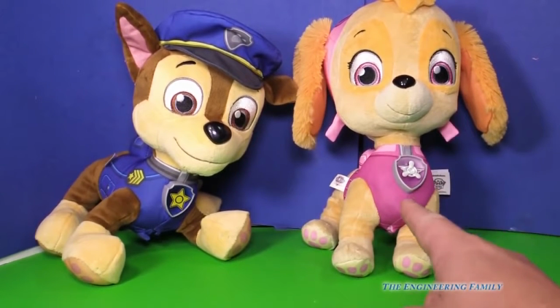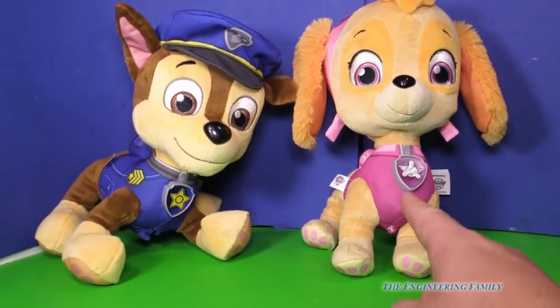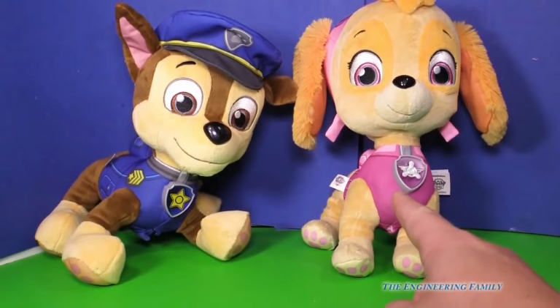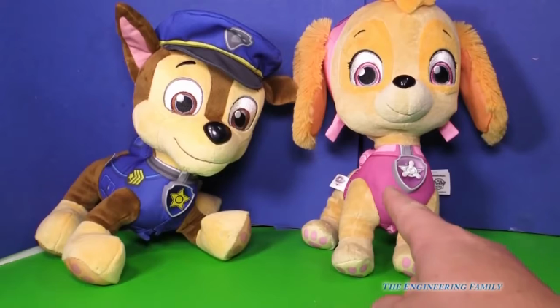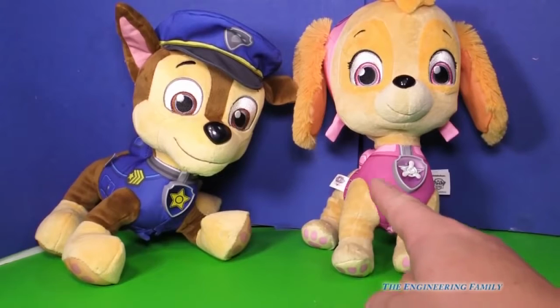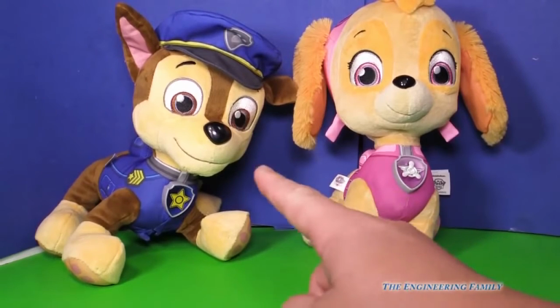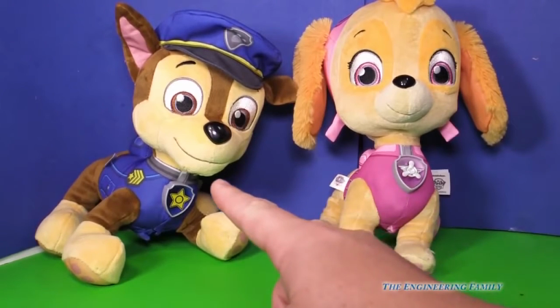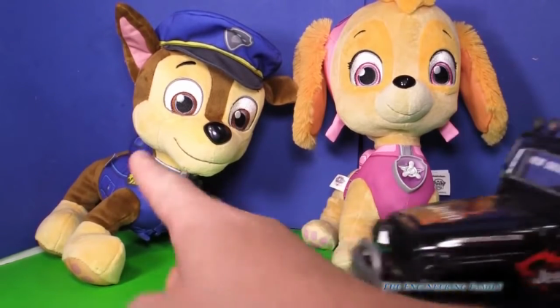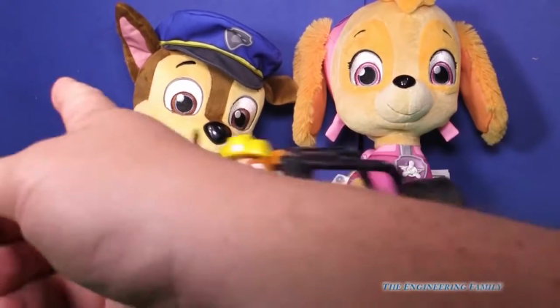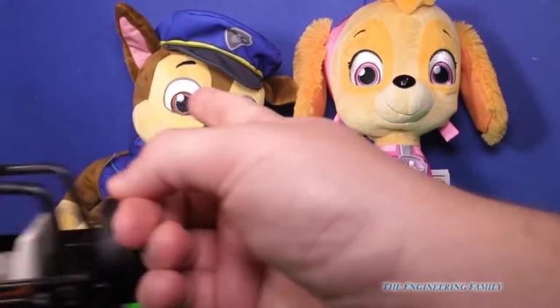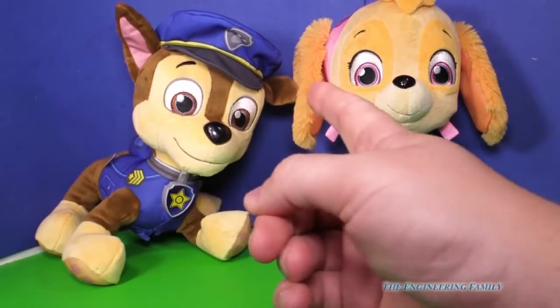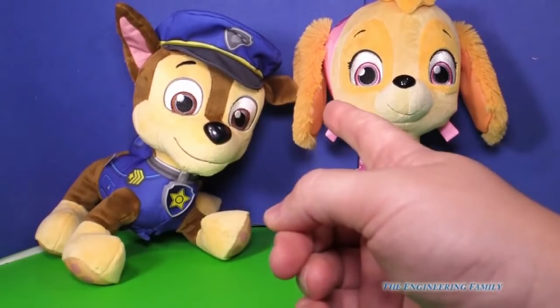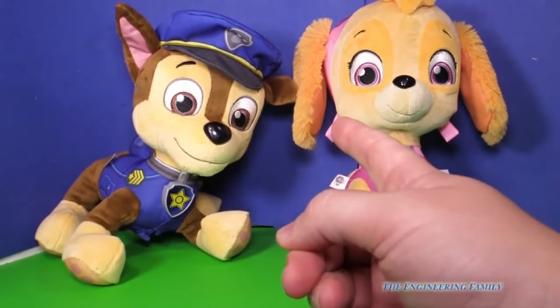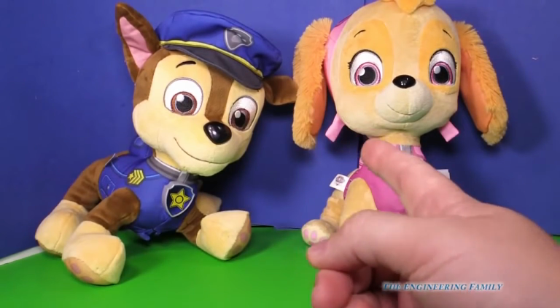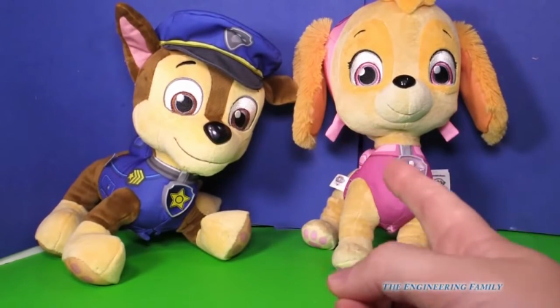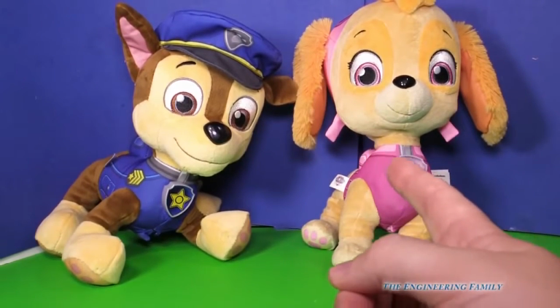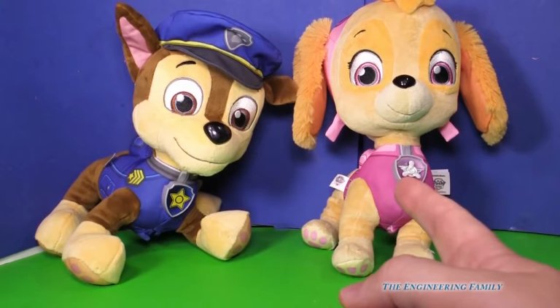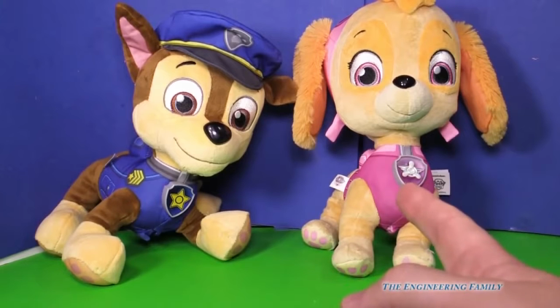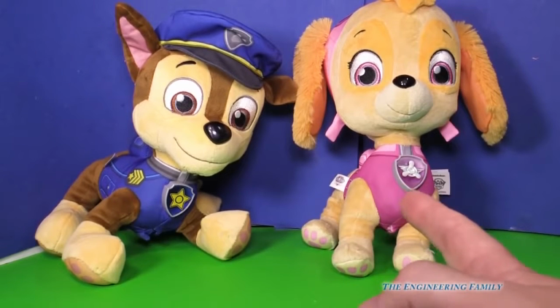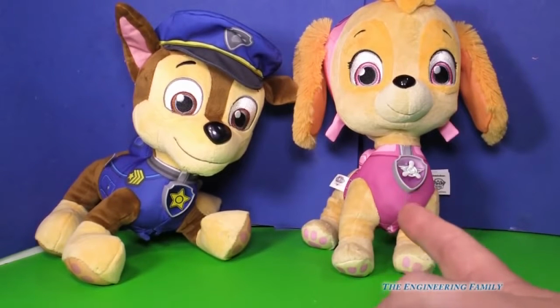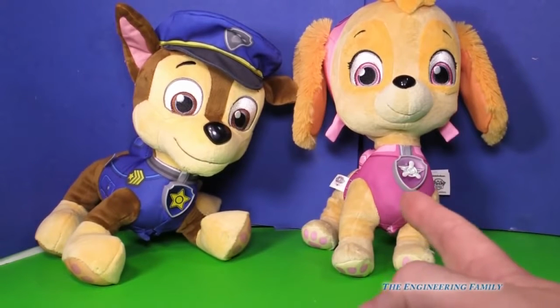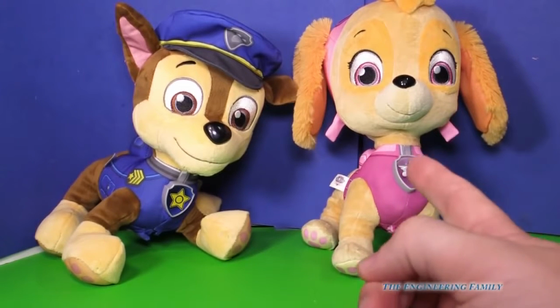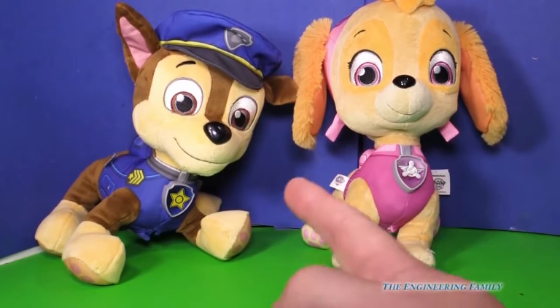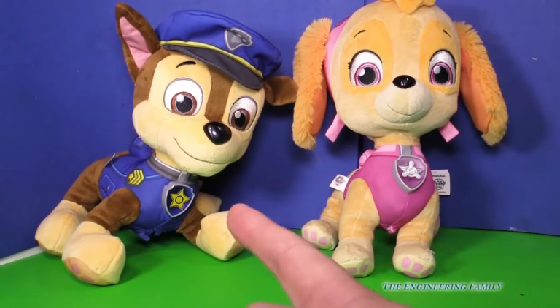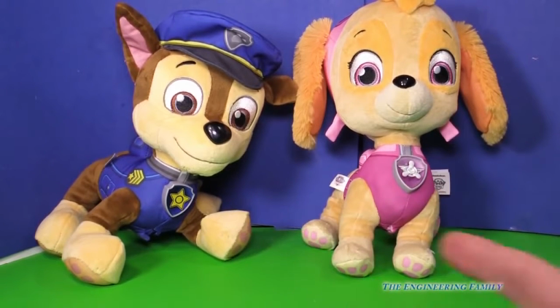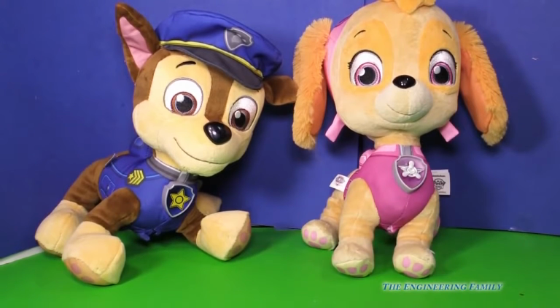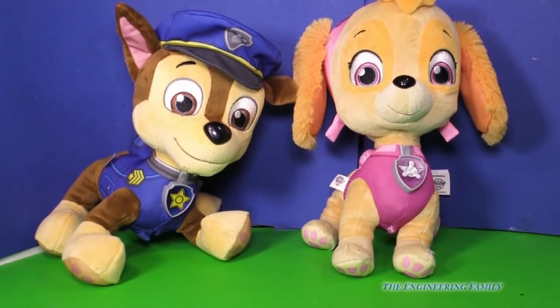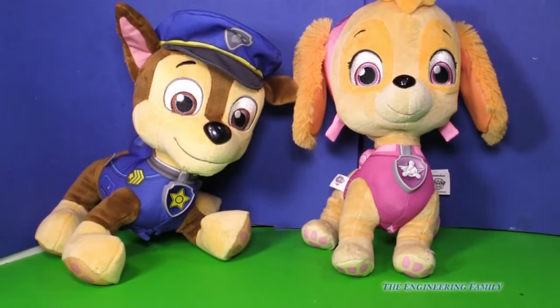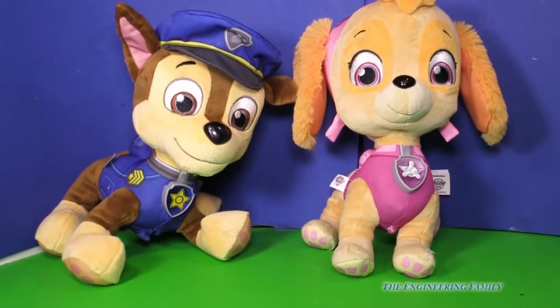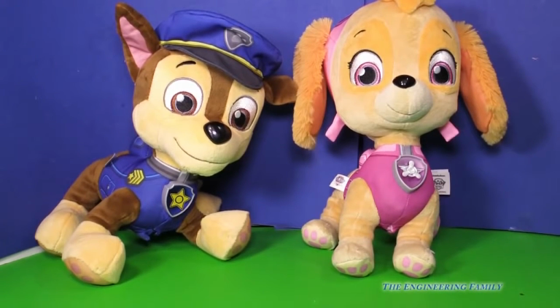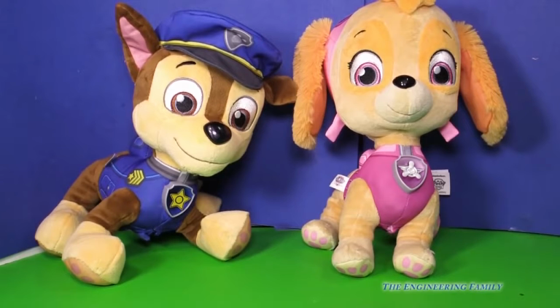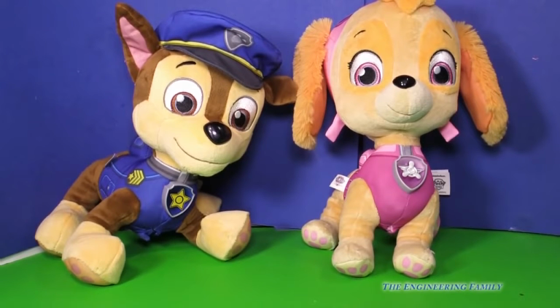Which one do you like better? Do you like Skye or do you like Chase? I'm trying to ask people if they like Skye or Chase the best. I like them both — what about you?